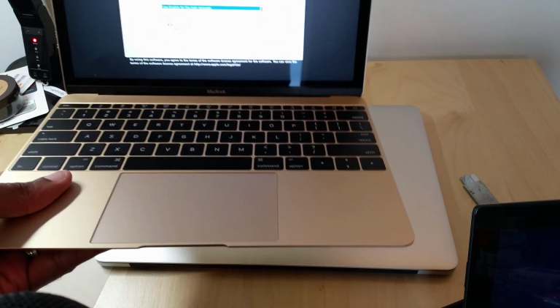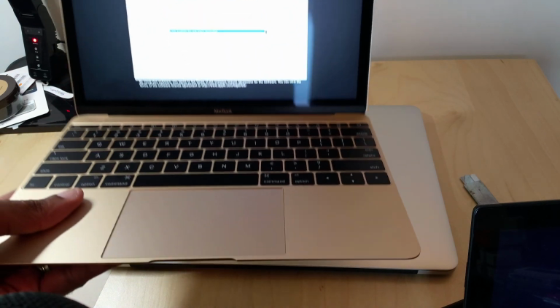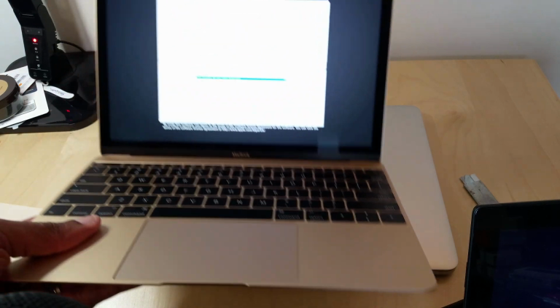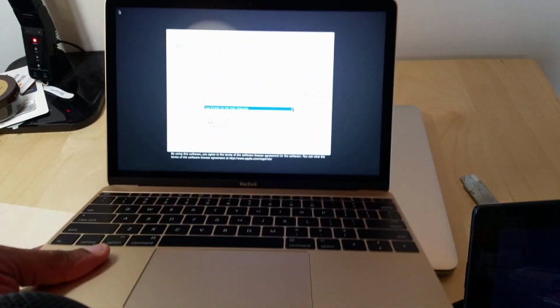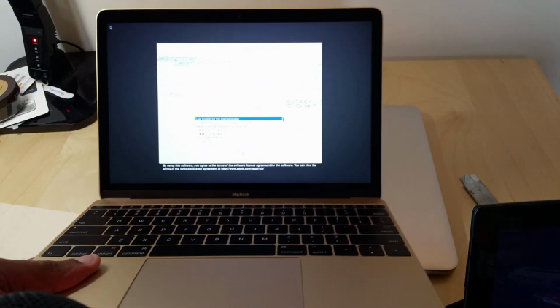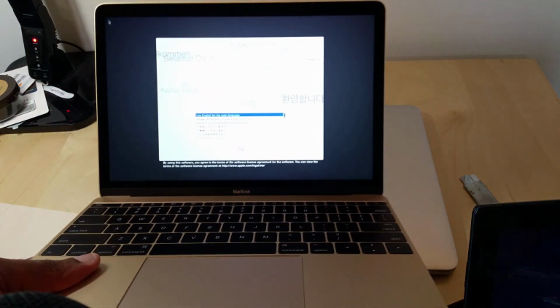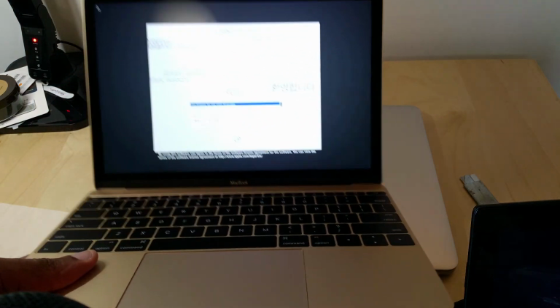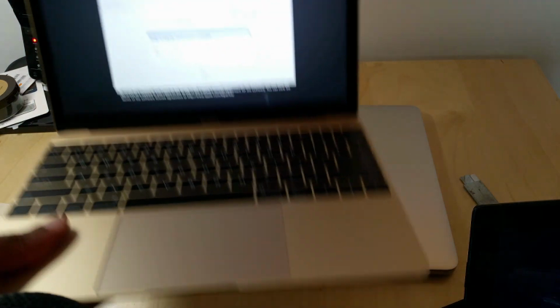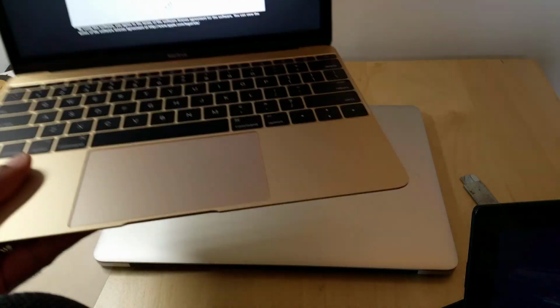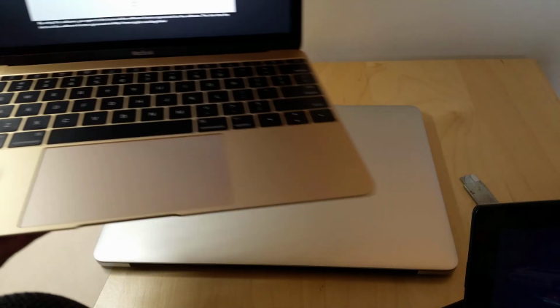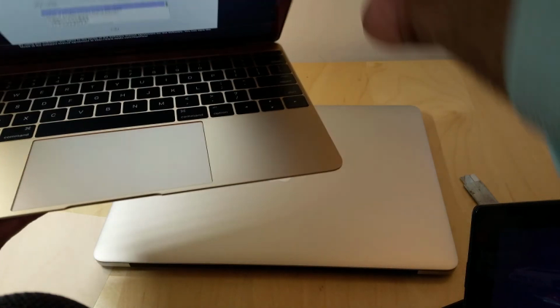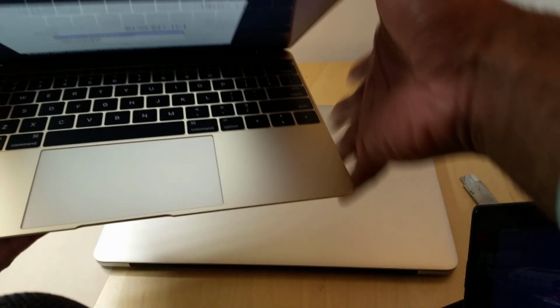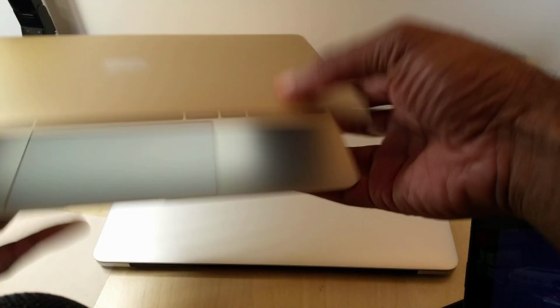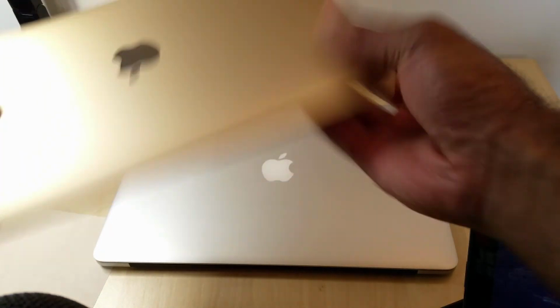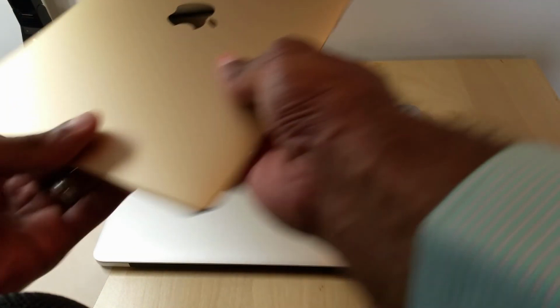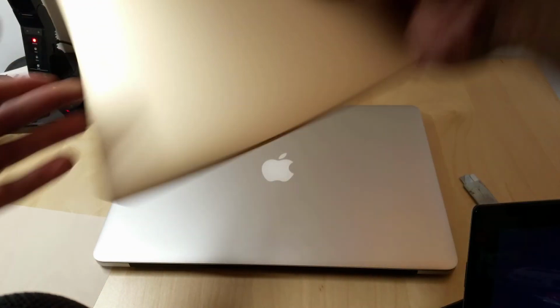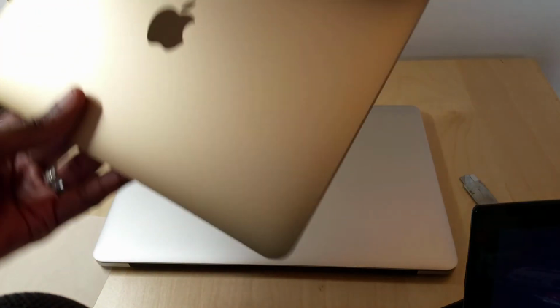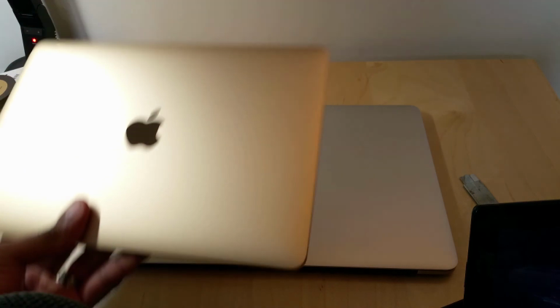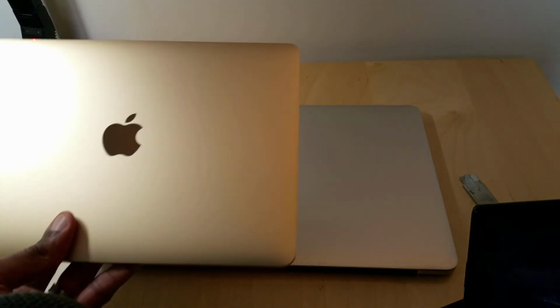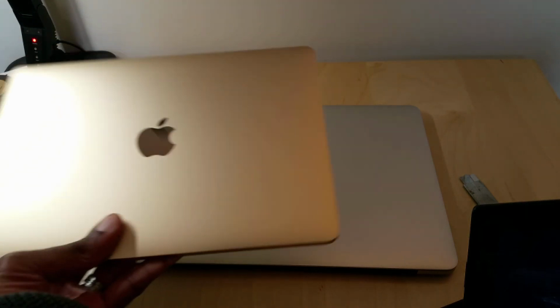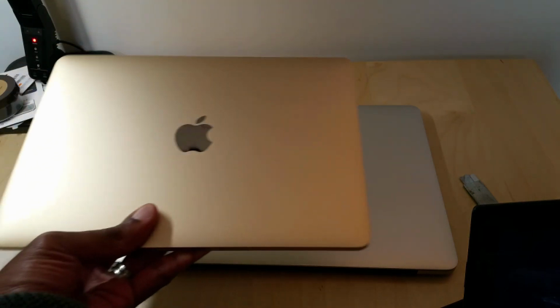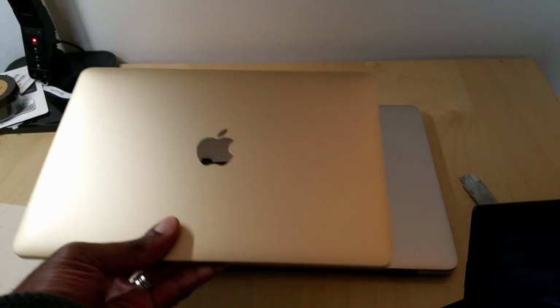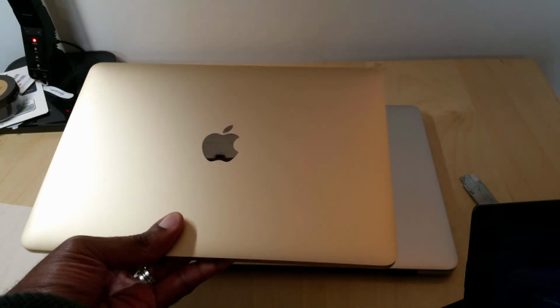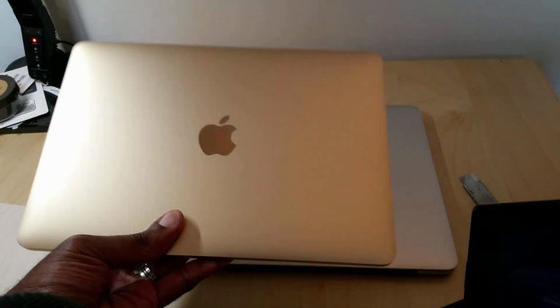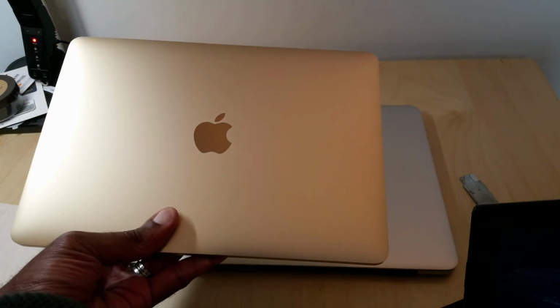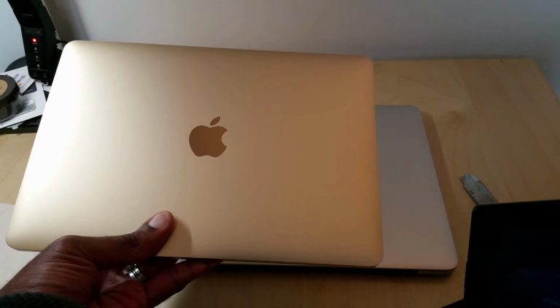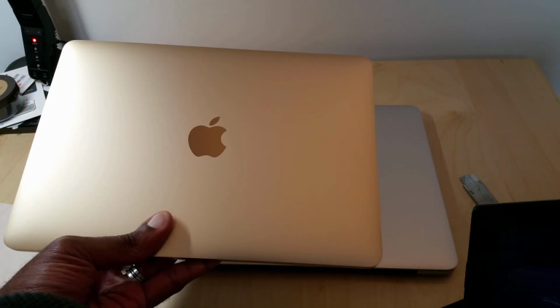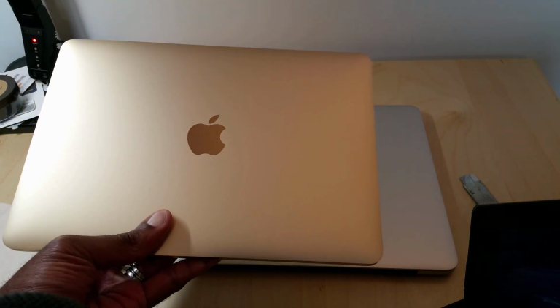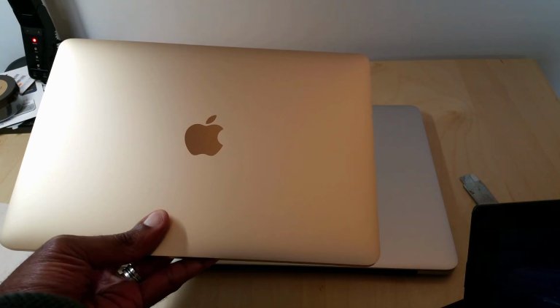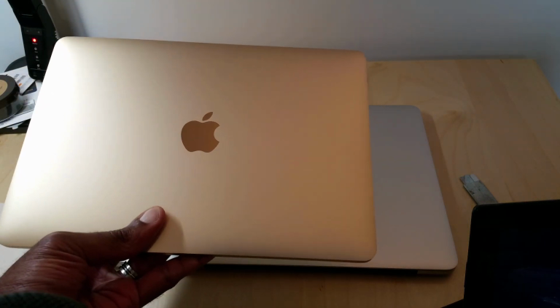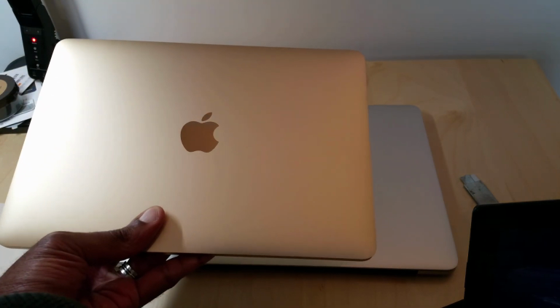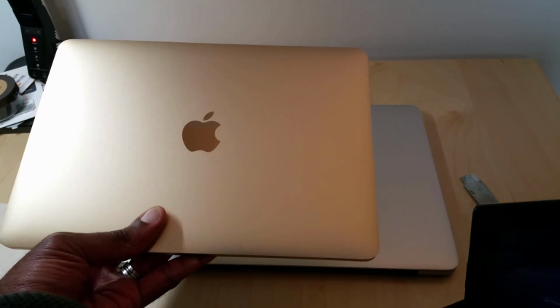That's it, folks. Boot it up — new Retina MacBook. Thanks for watching. Be sure to check out the site, tech-snobs.com, for more coverage. Take care.